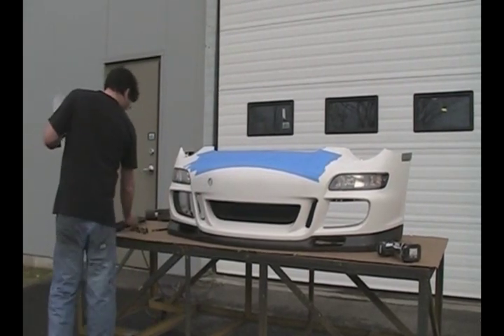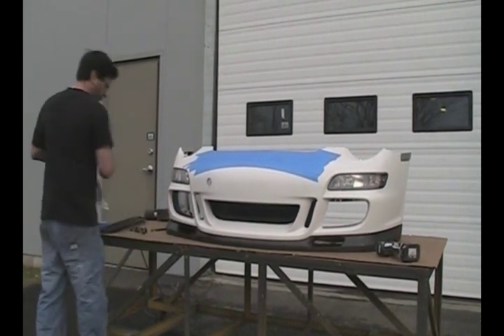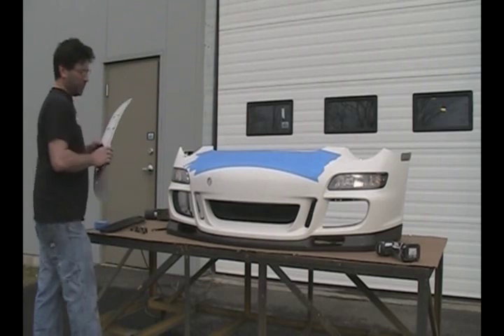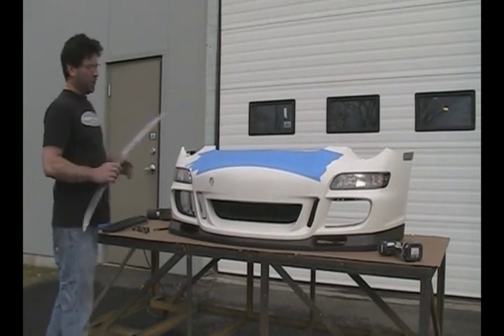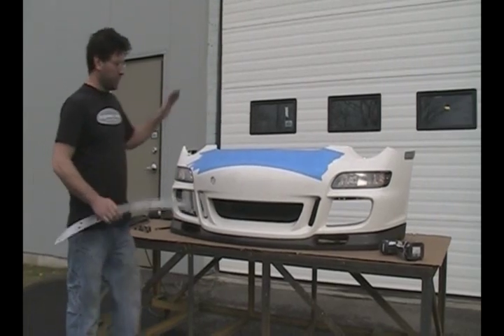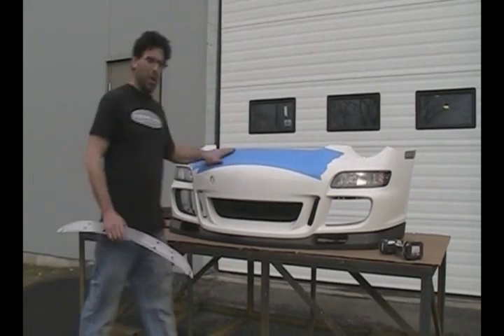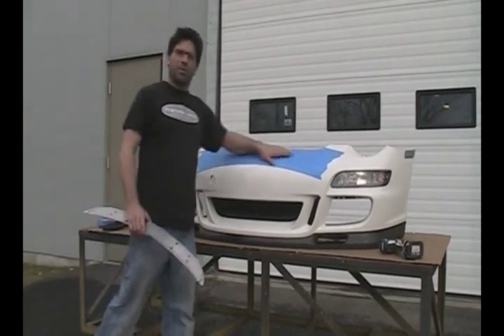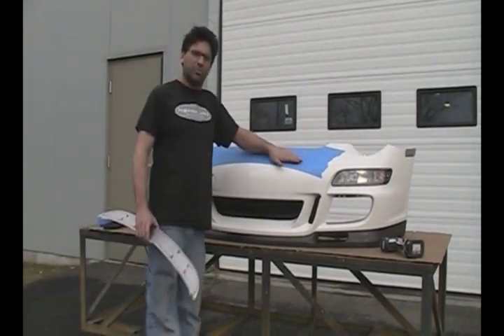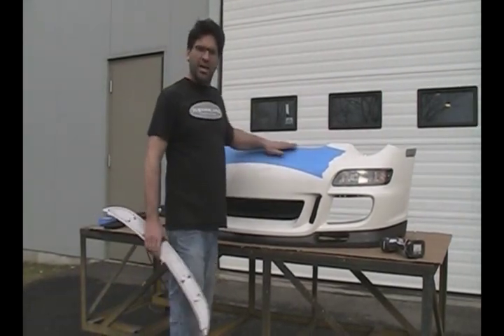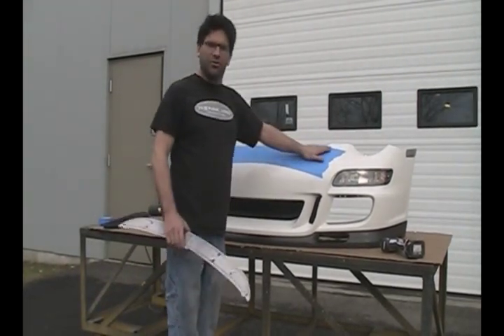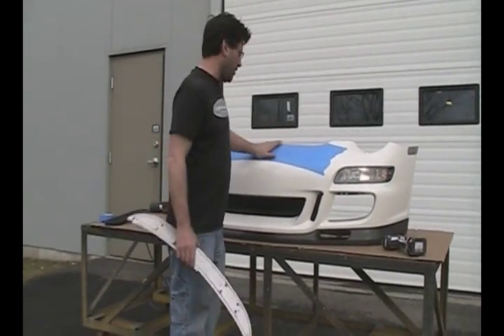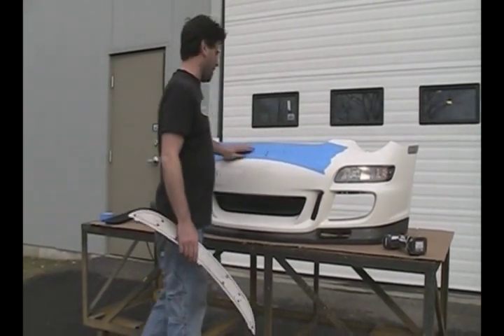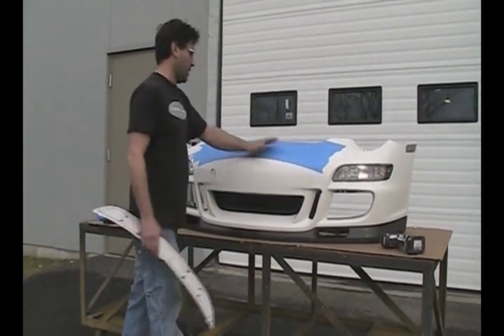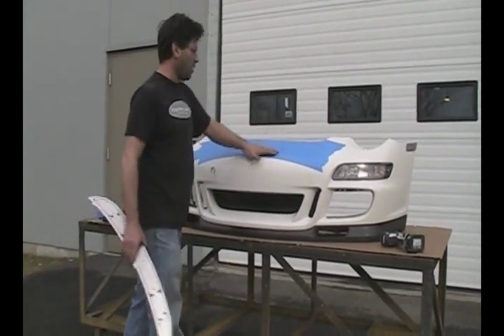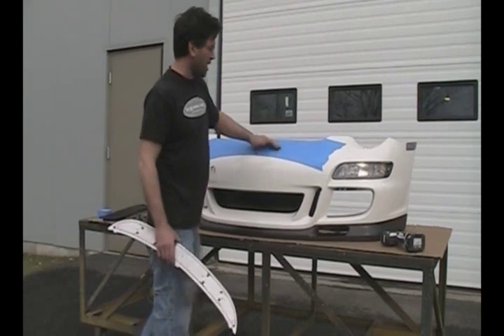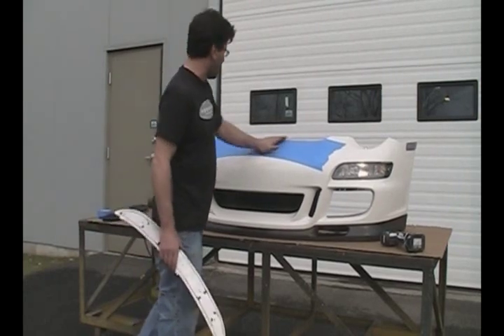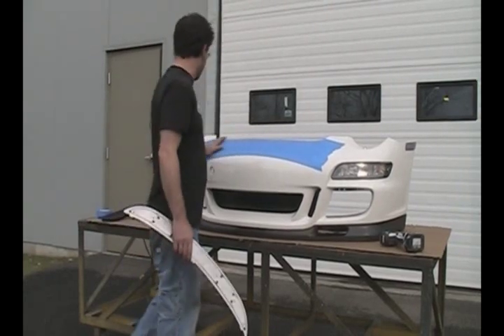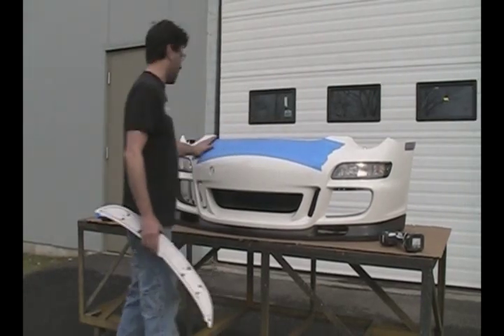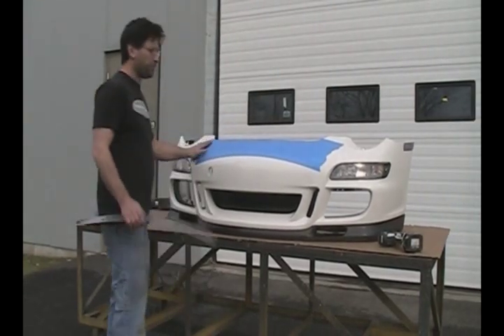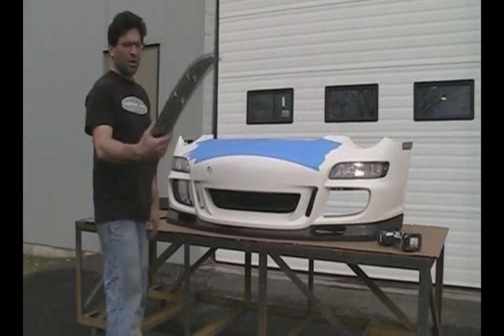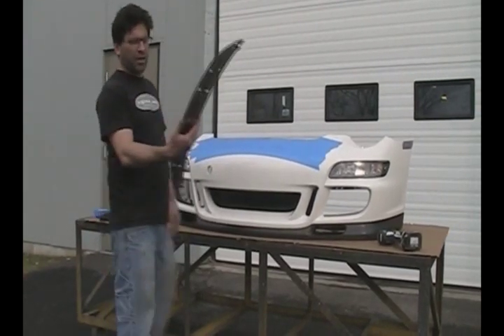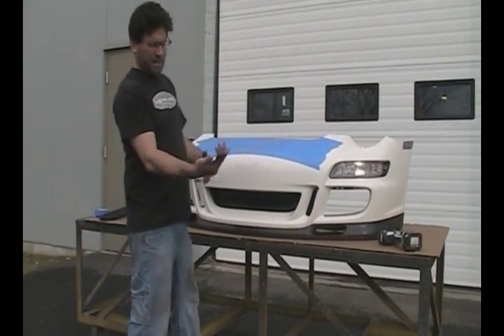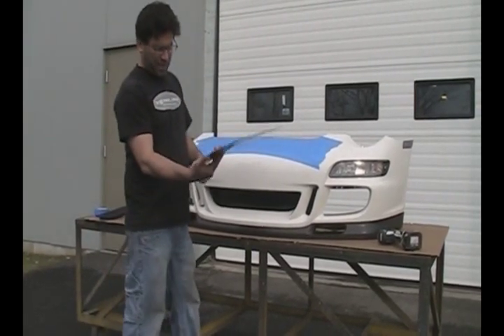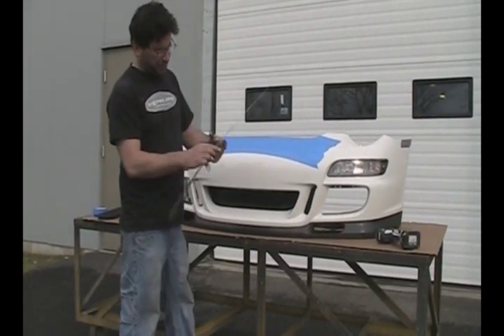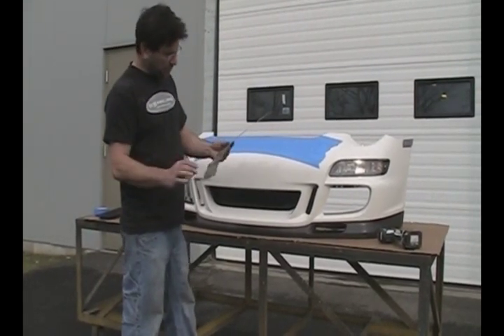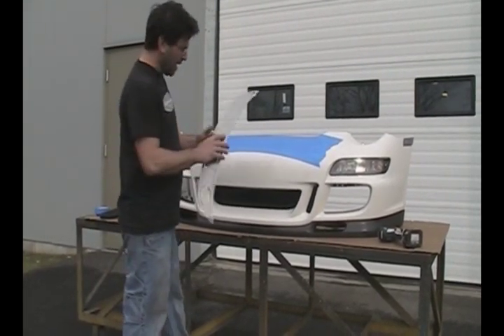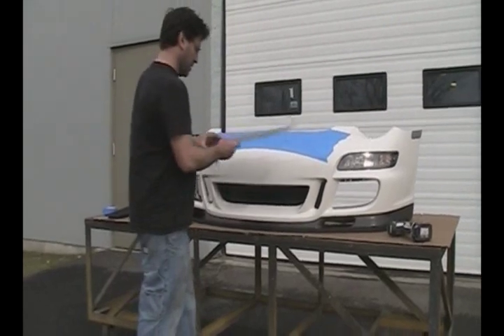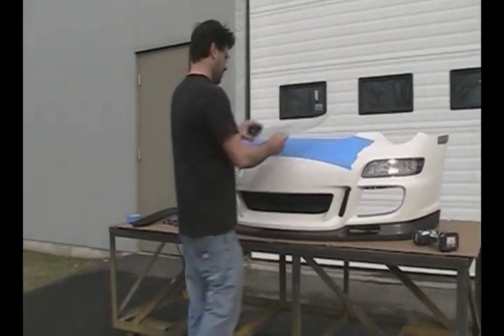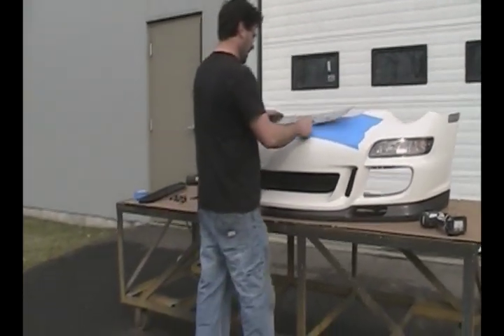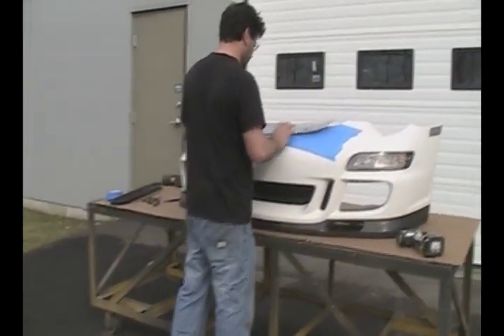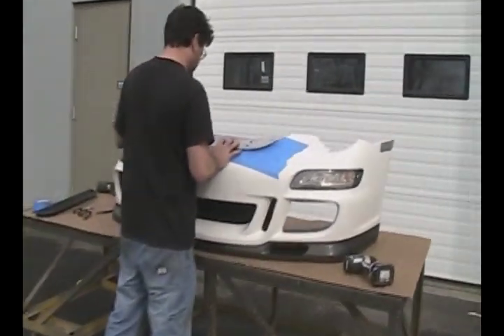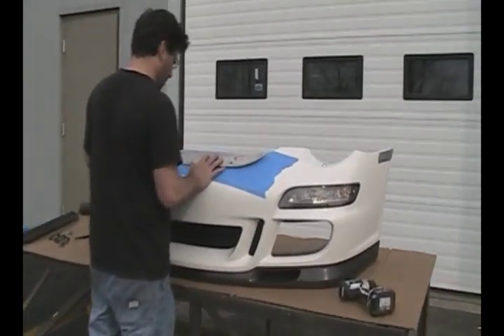The first step is to tape up your bumper. Get some painter's tape and just lay it right on it — you don't want to scratch your paint. Then take your template and simply lay it on top of the bumper cover.